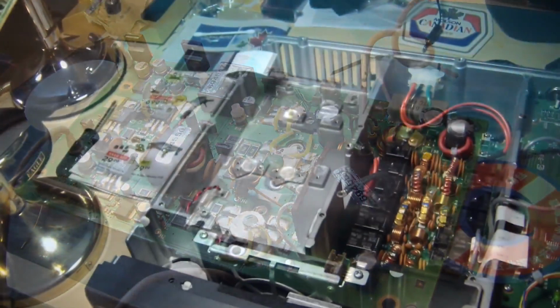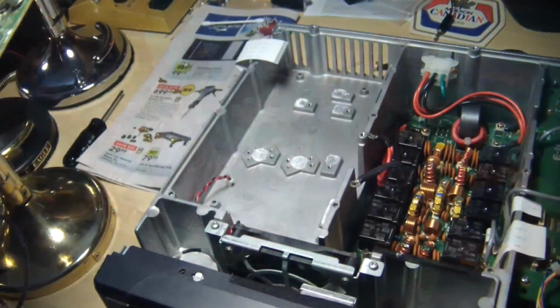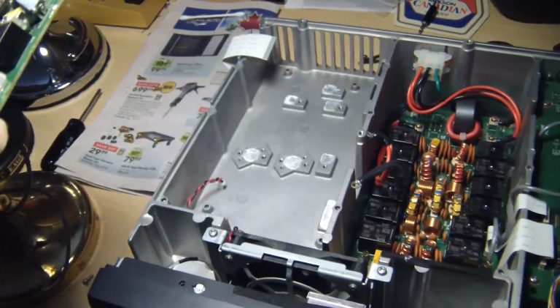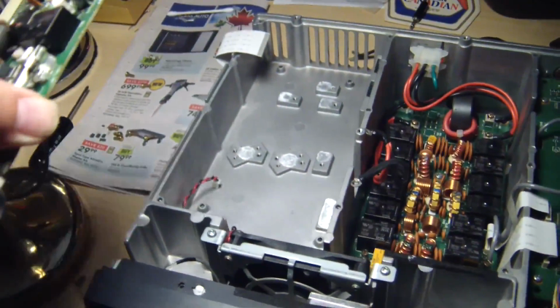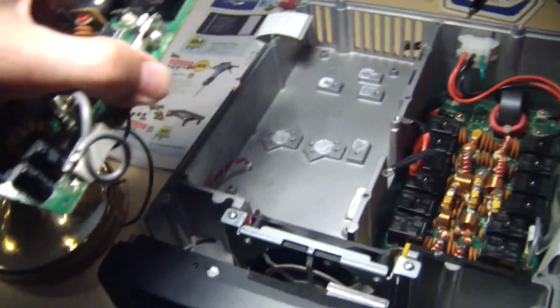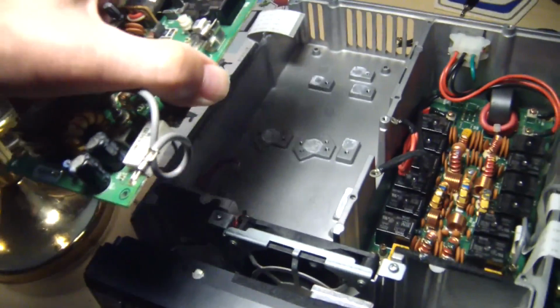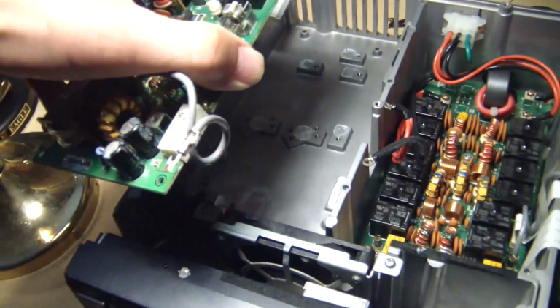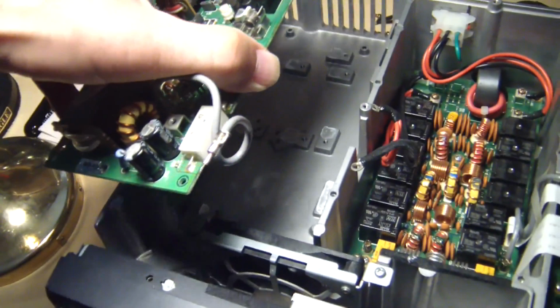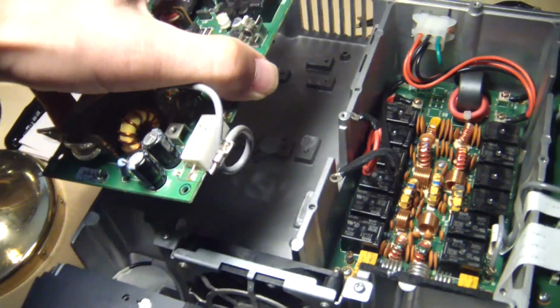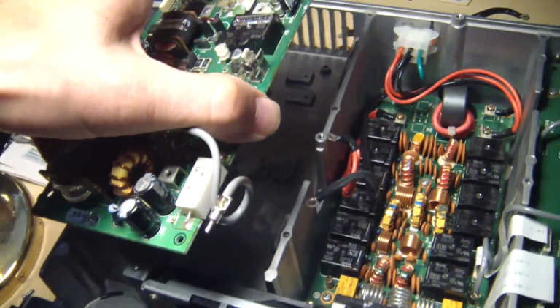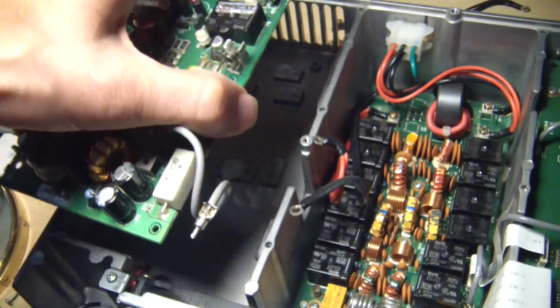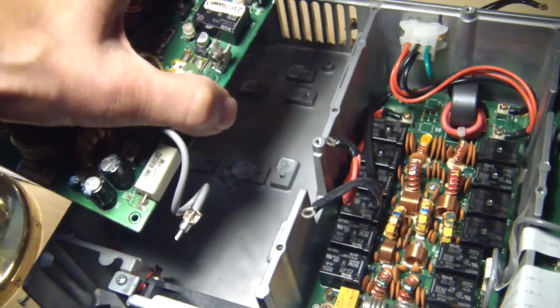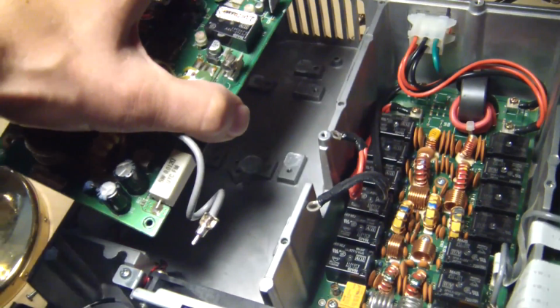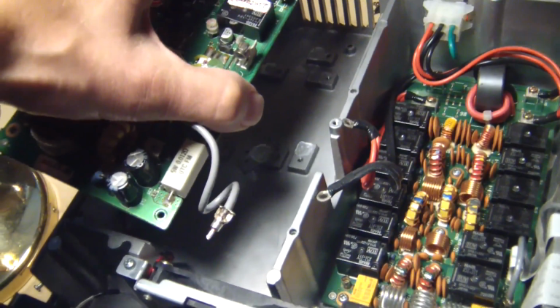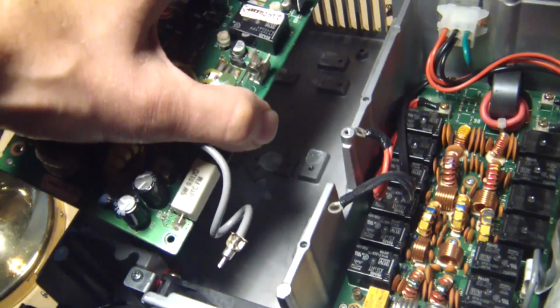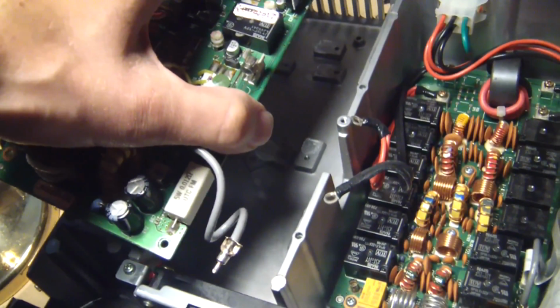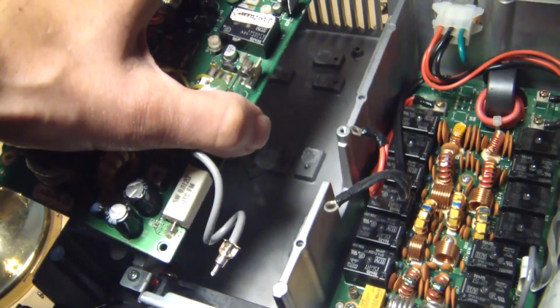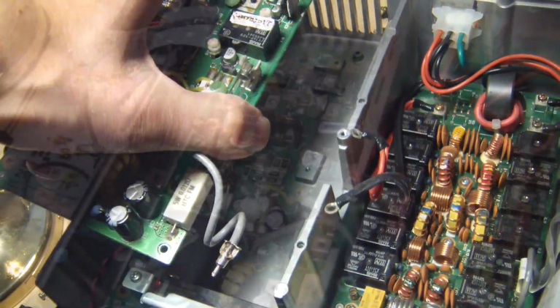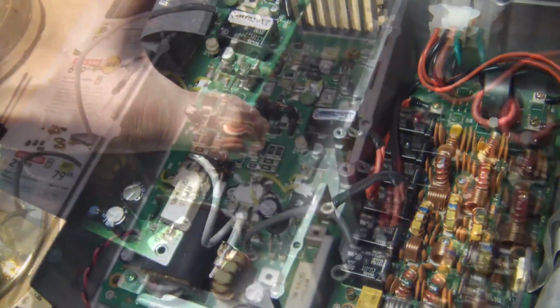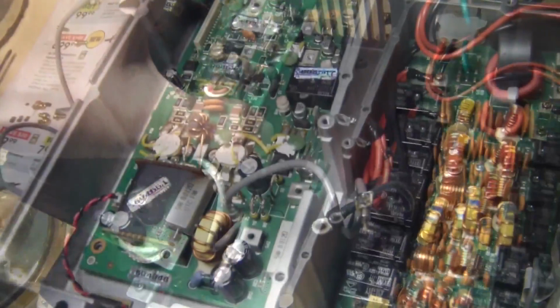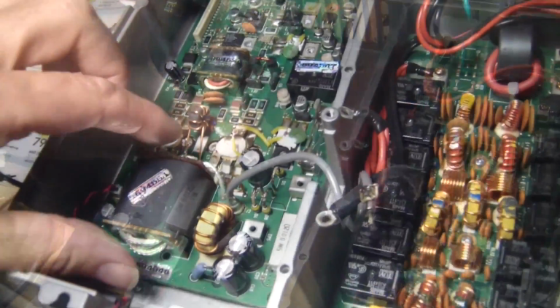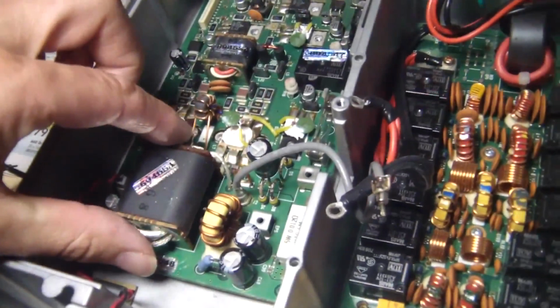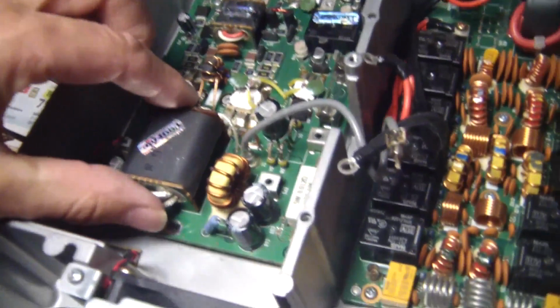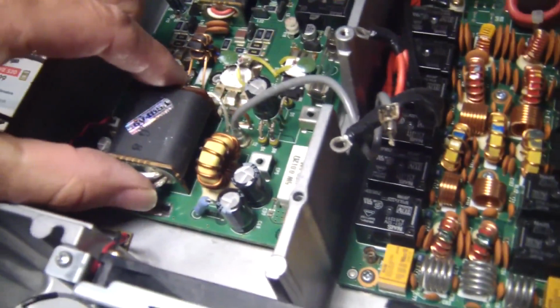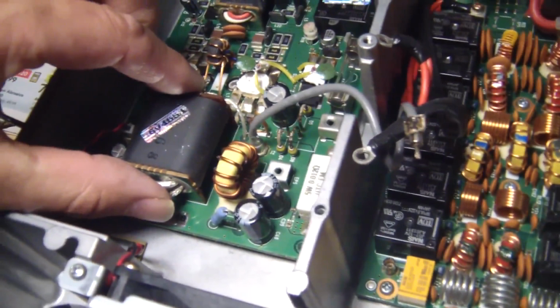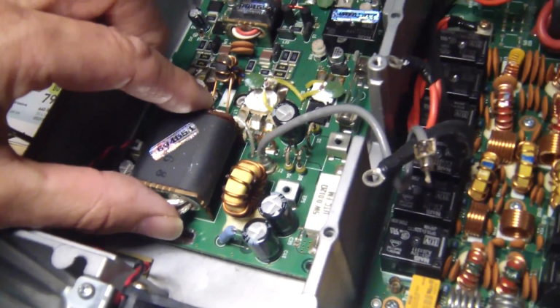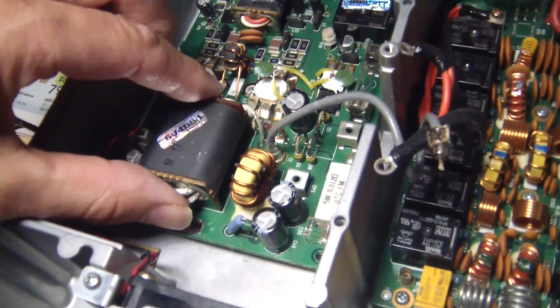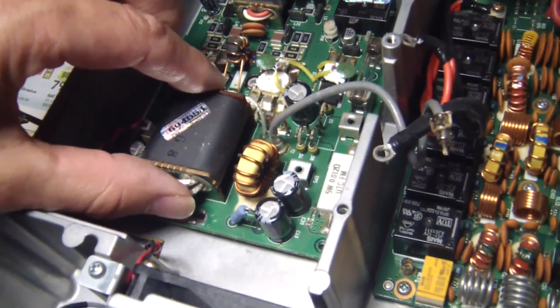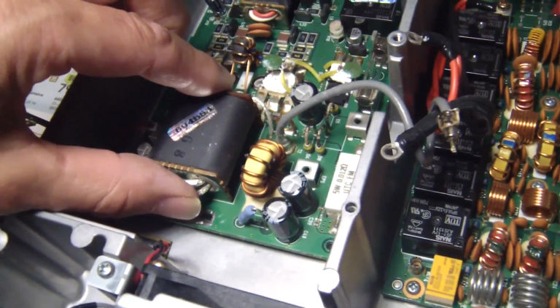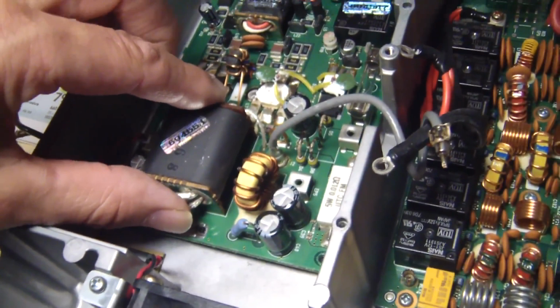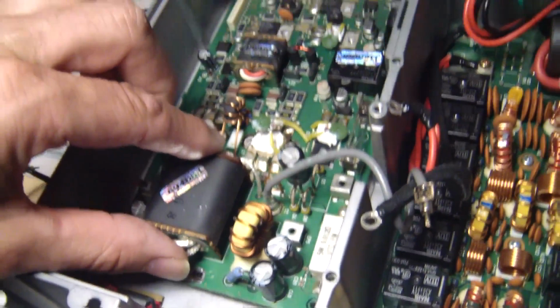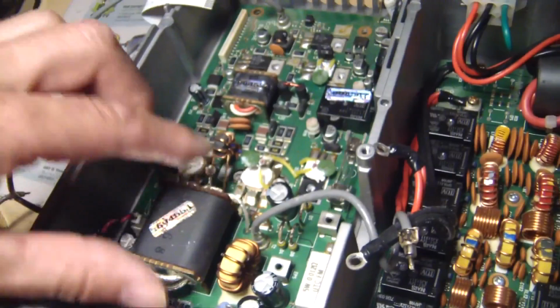Old board is out. Let's just drop in the new one here now. Okay, that went in rather easily.